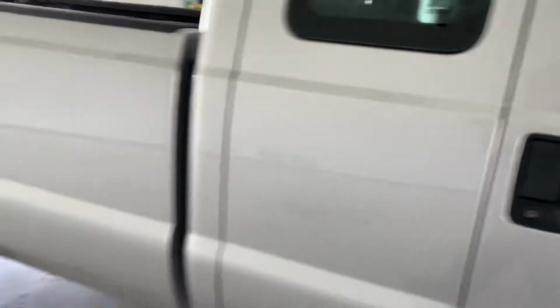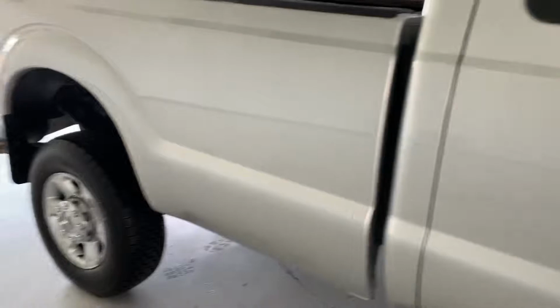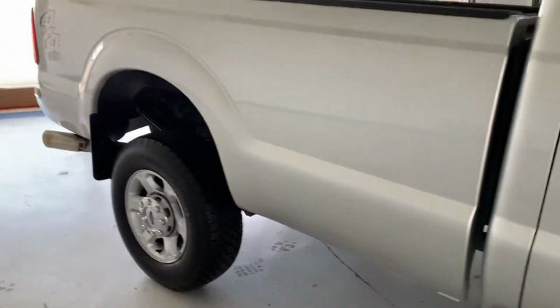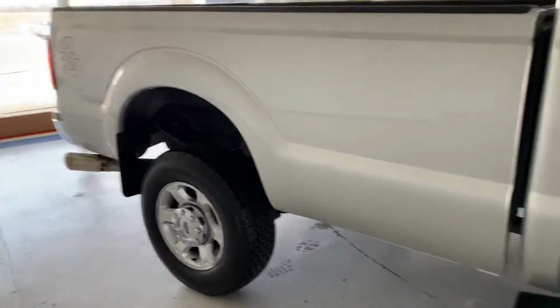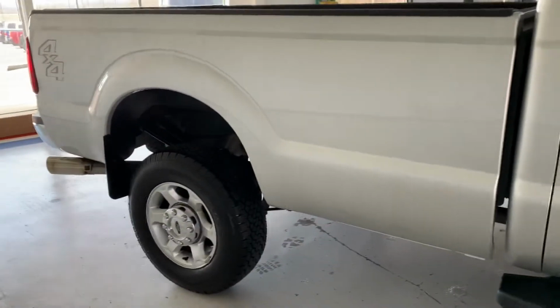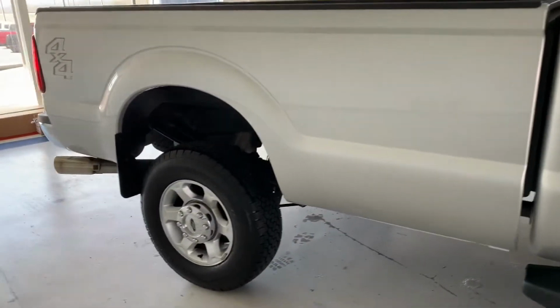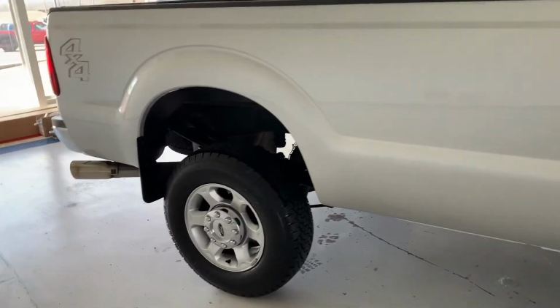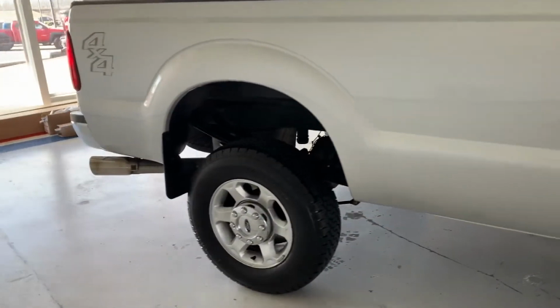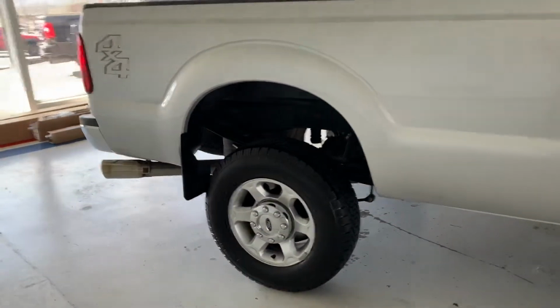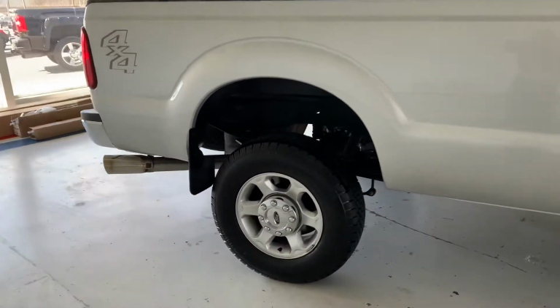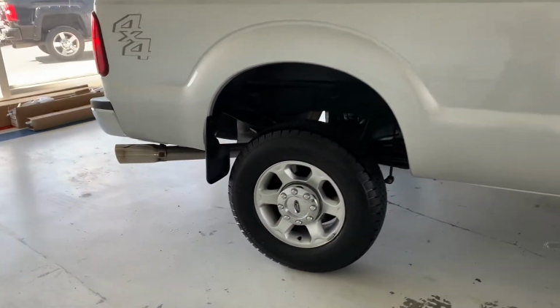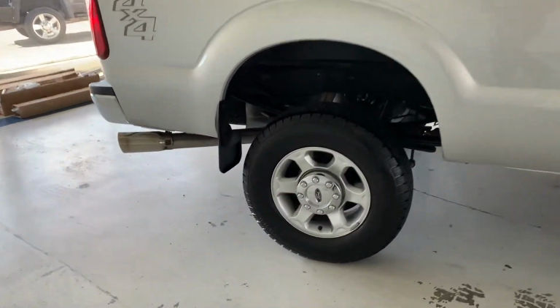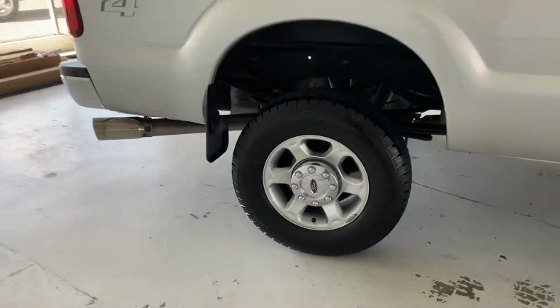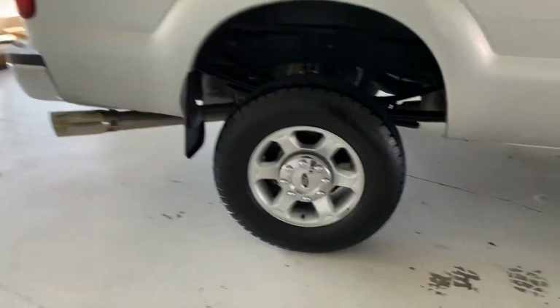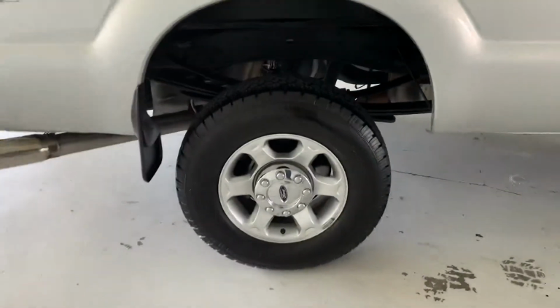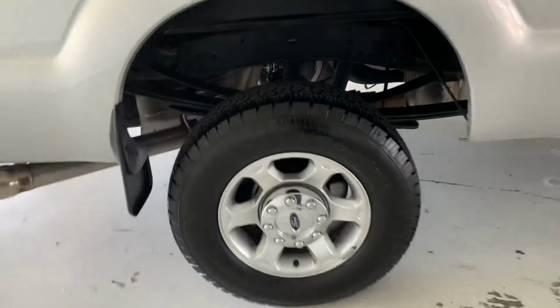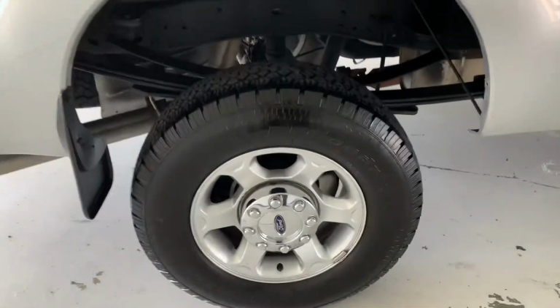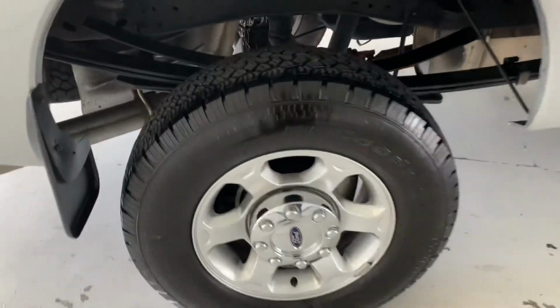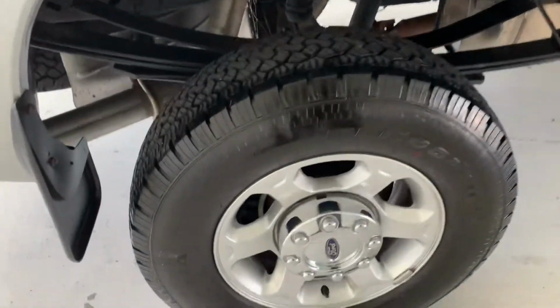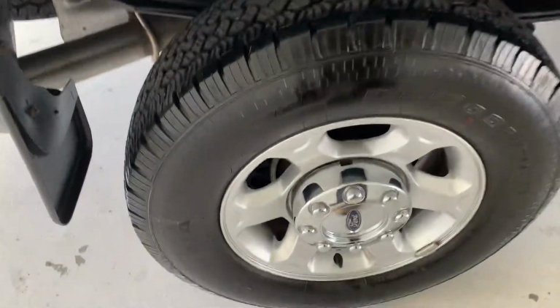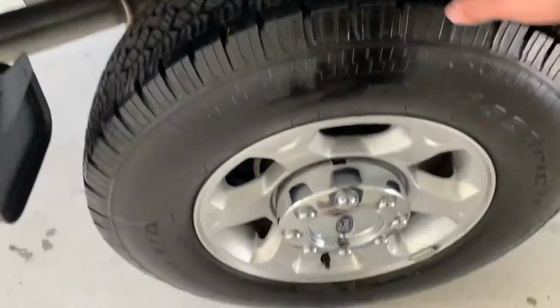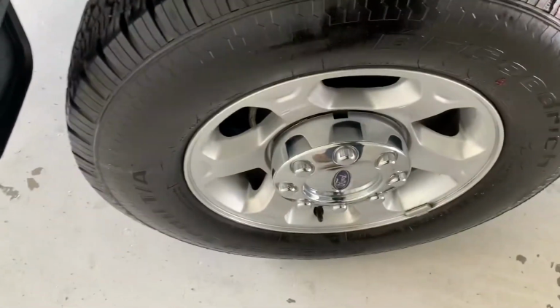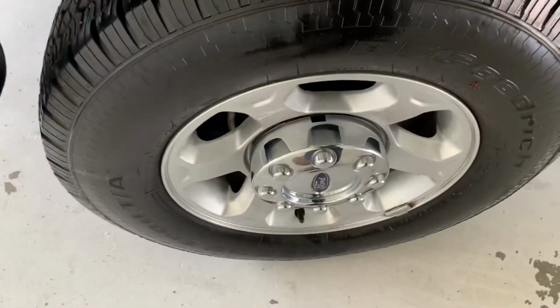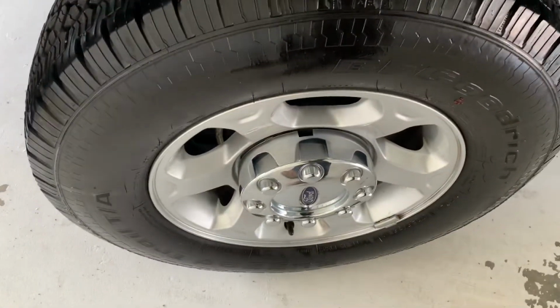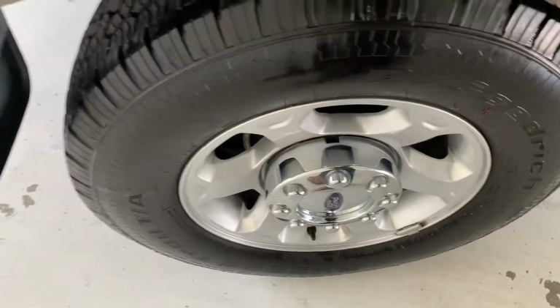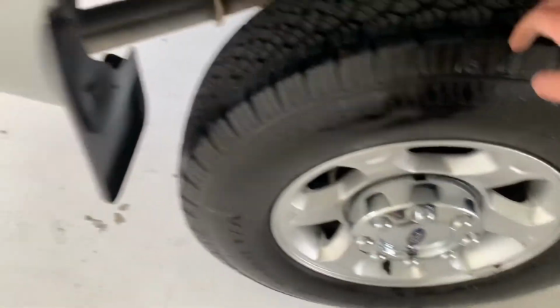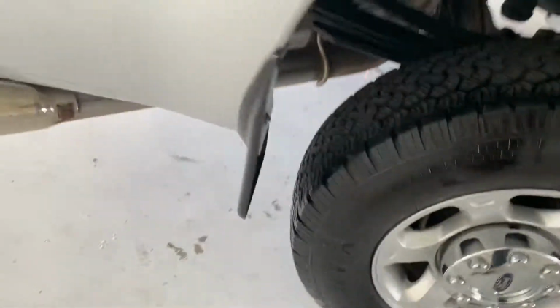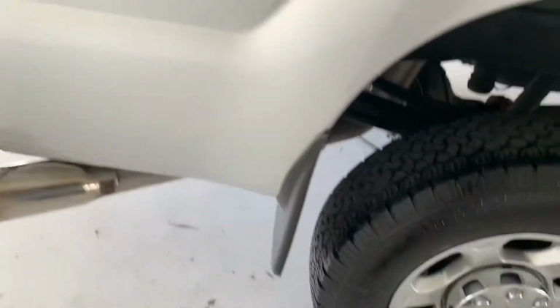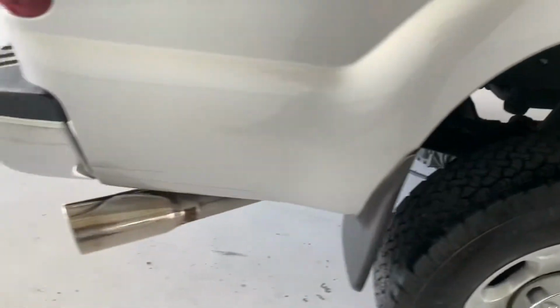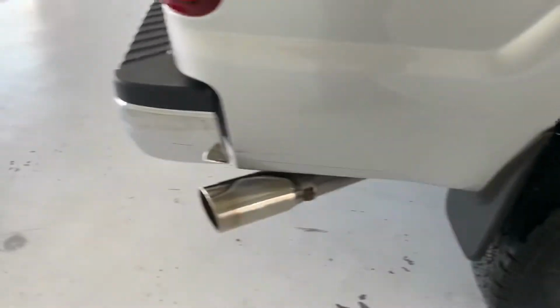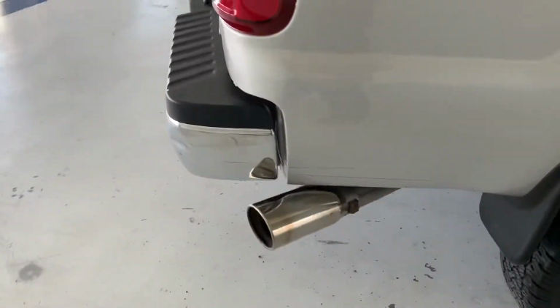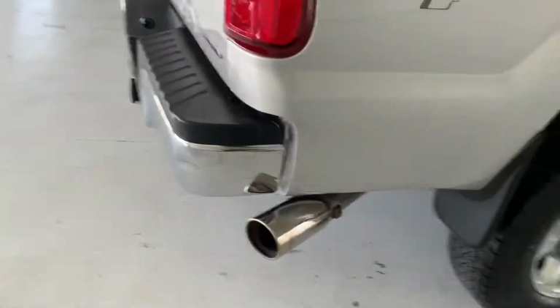Continuing back, it is the extended cab with the 8-foot bed on, so plenty of cargo space there. You can see your matching BF Goodrich tire back here, as well as a very clean-looking alloy rim, a mud flap, and chrome-tipped exhaust.